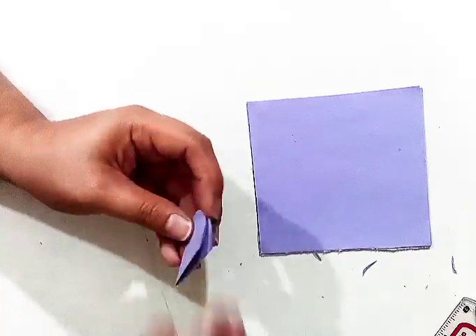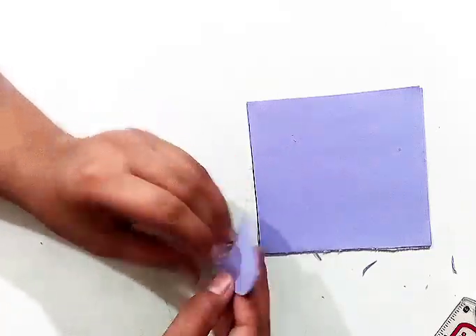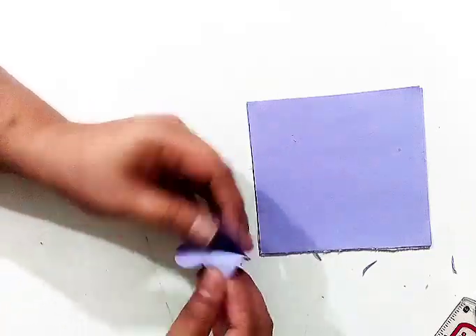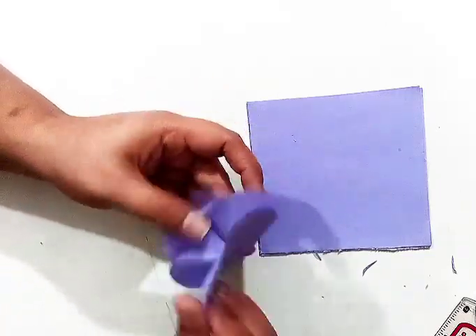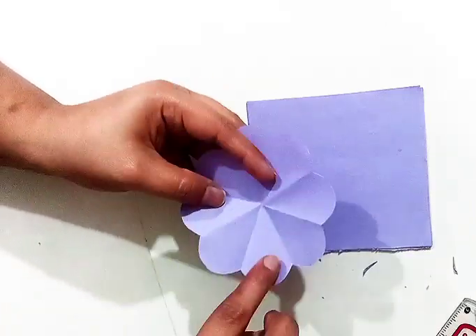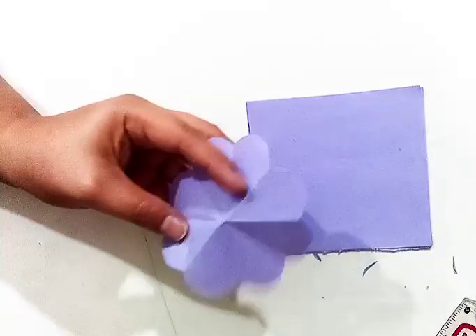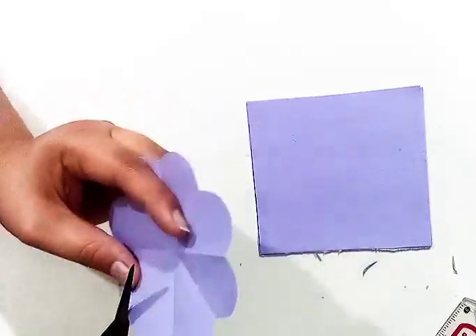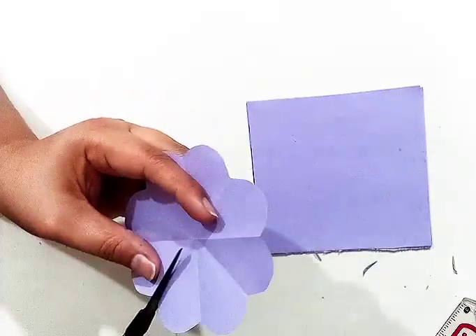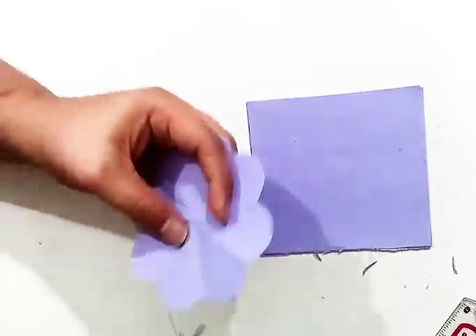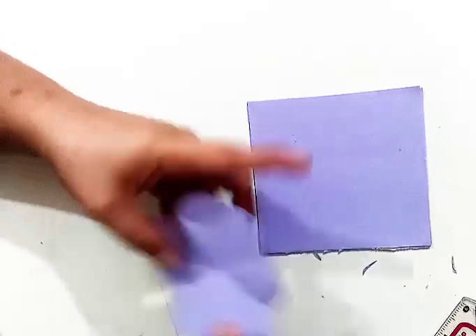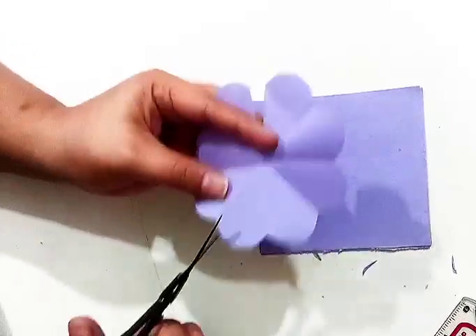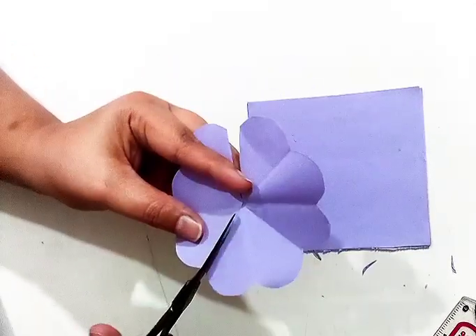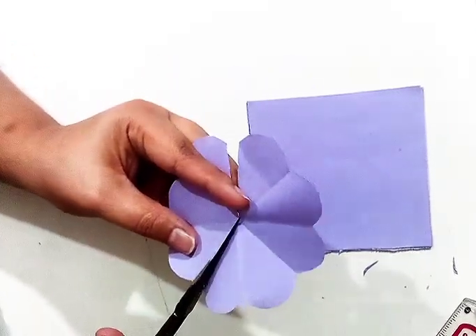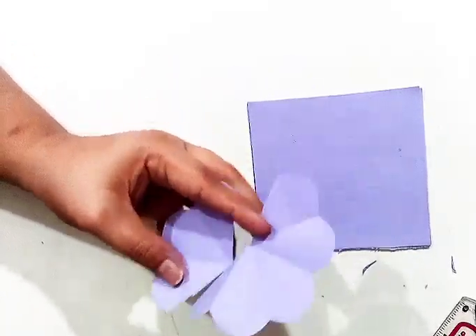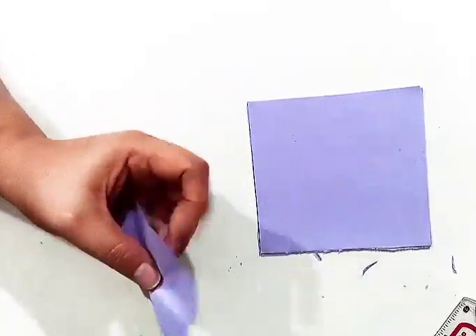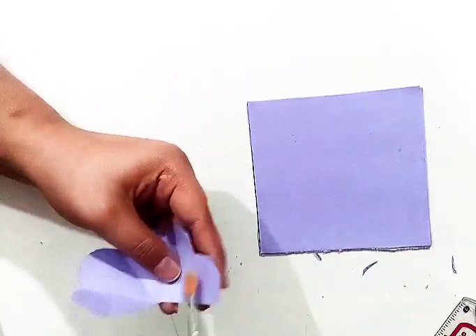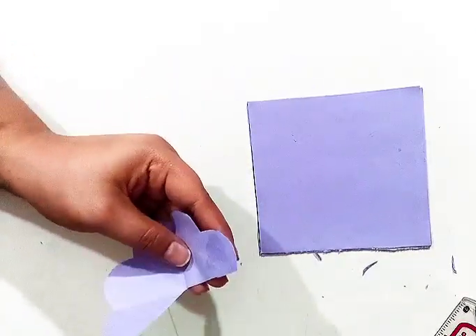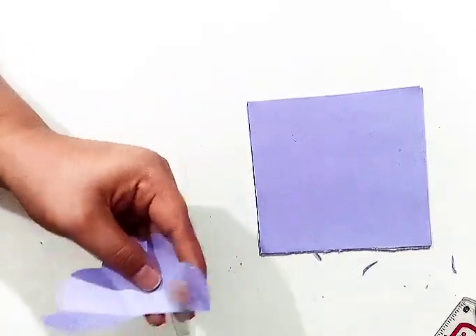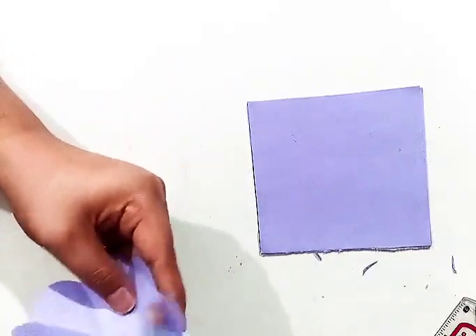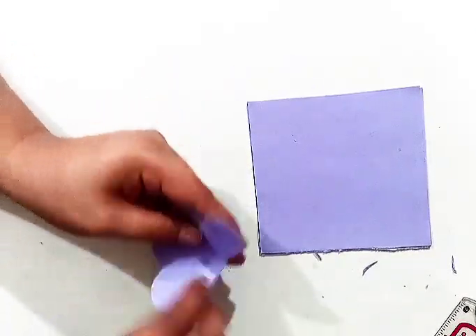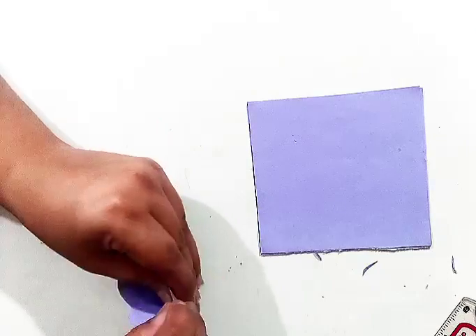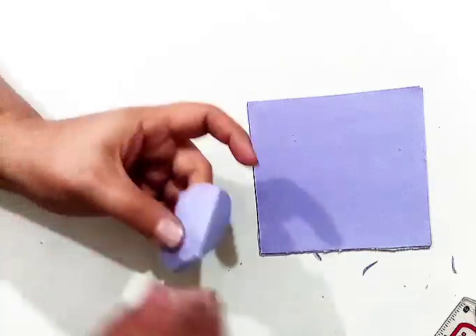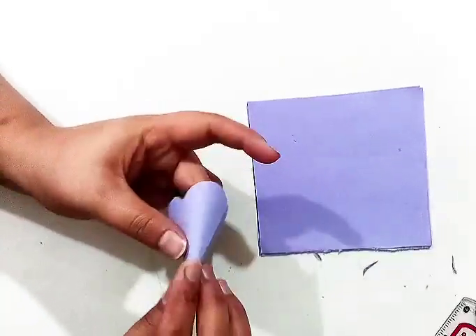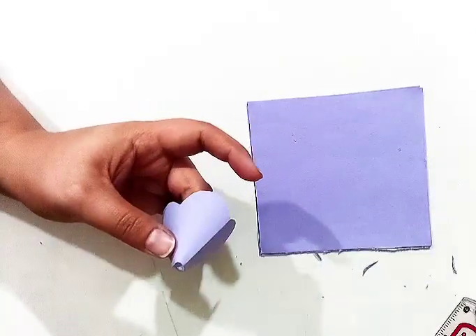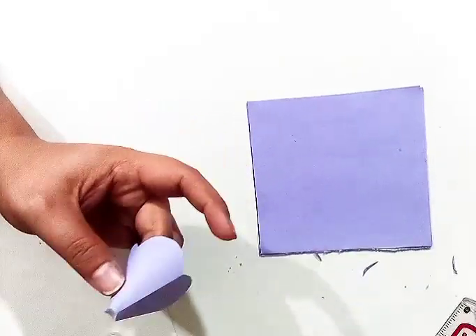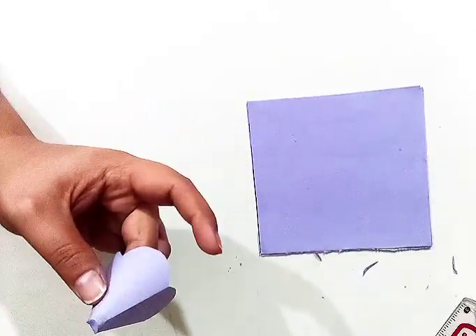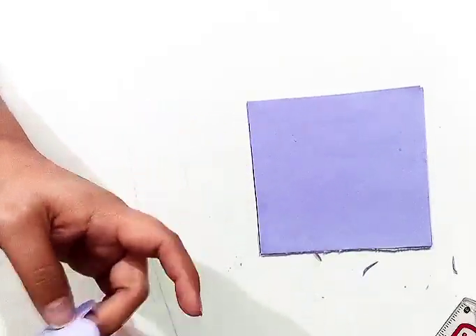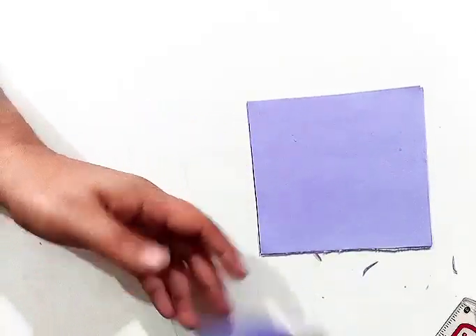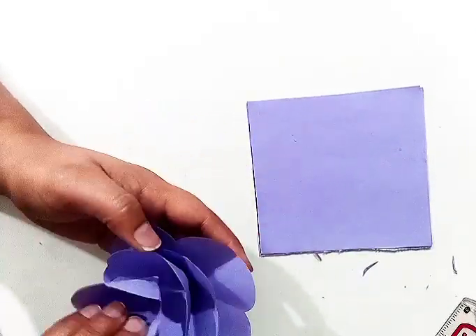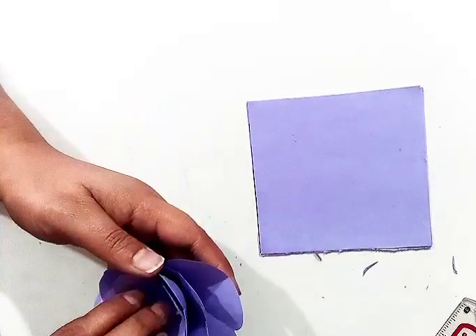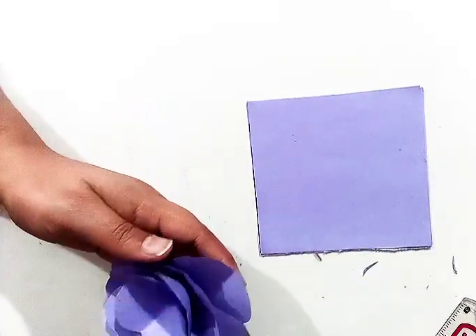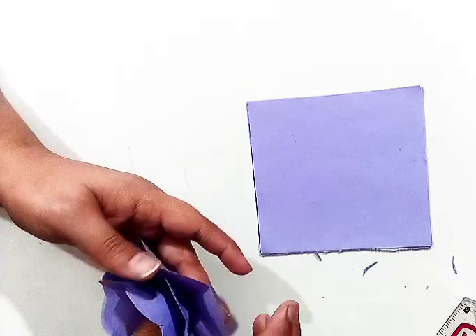Again I will do the same process but this time I will cut the three petals. Now we will continue the same process, cutting more petals to make the flower more beautiful and more accurate.